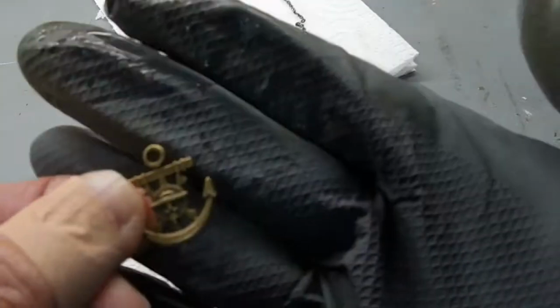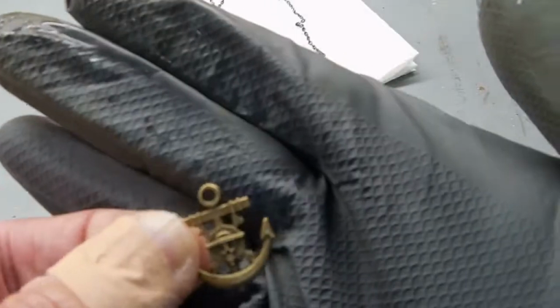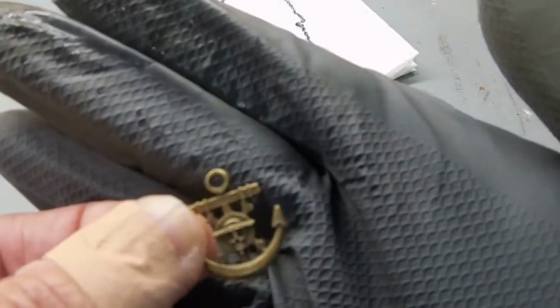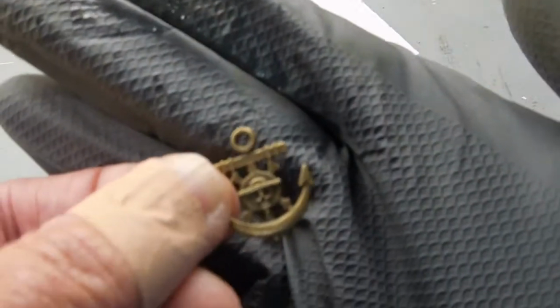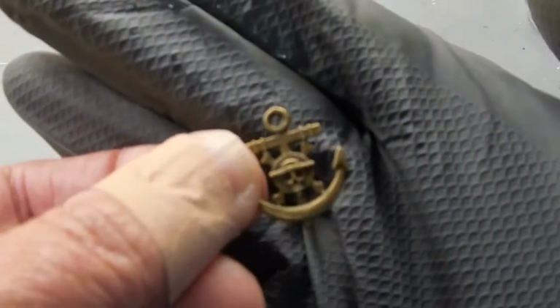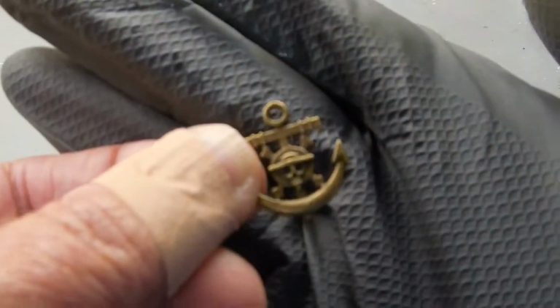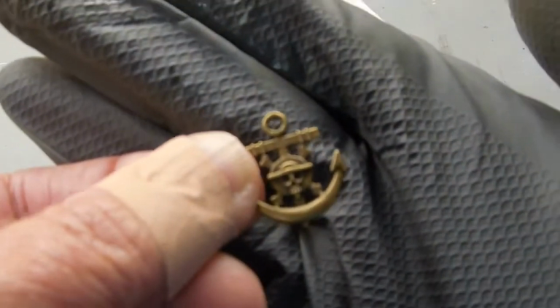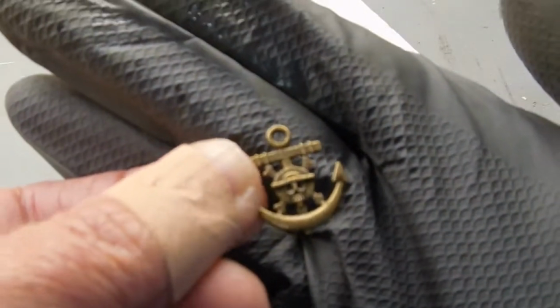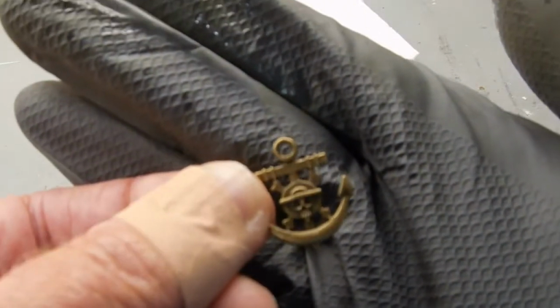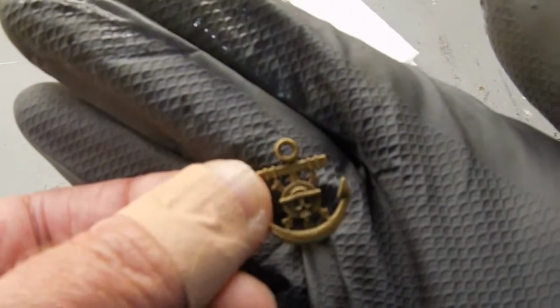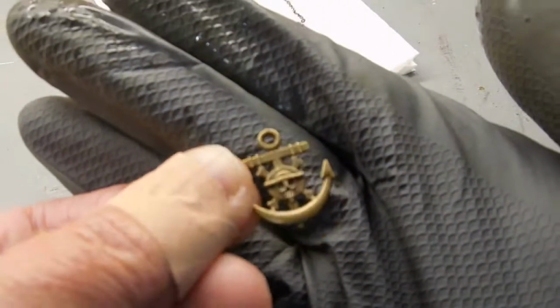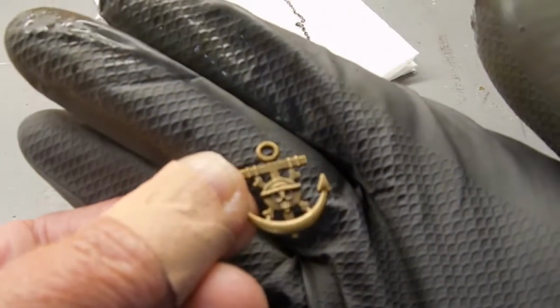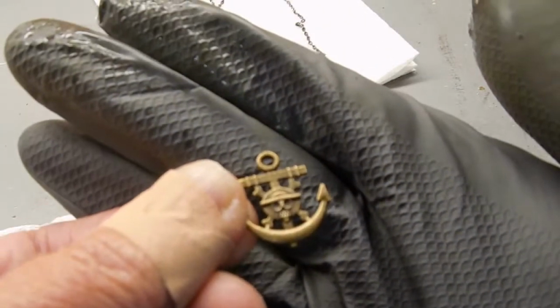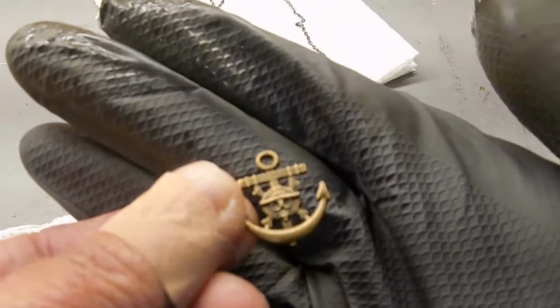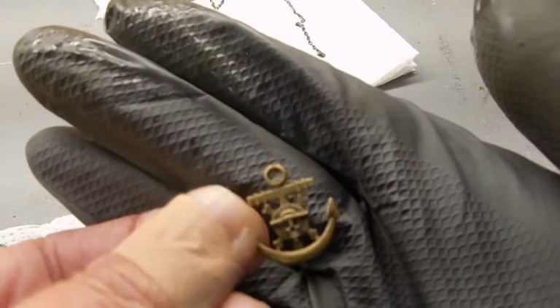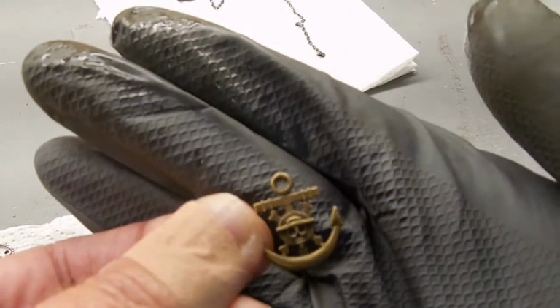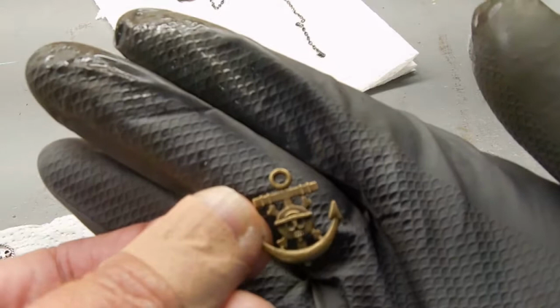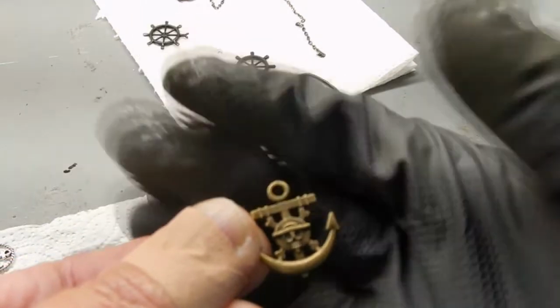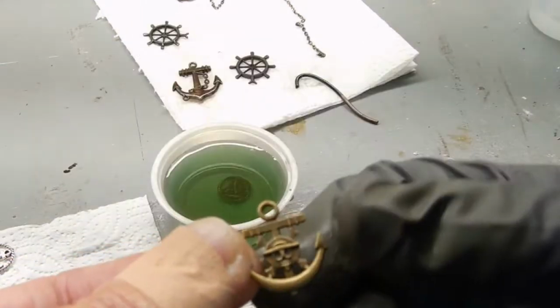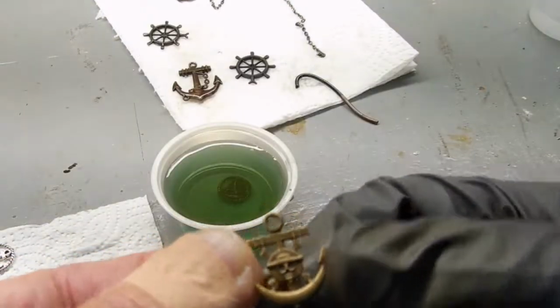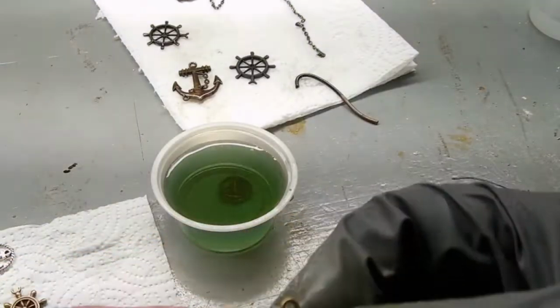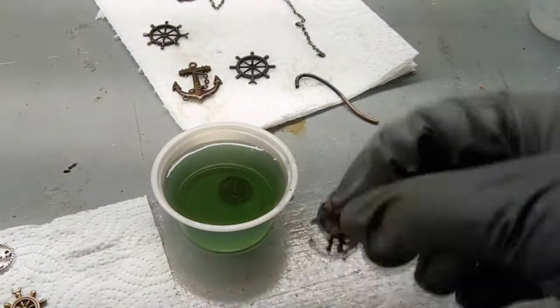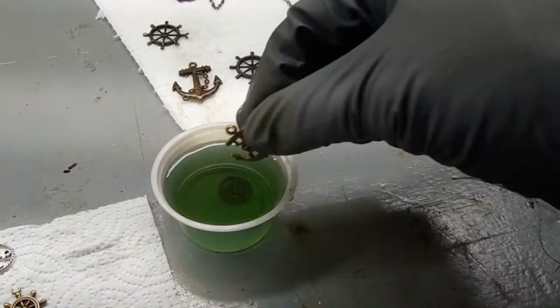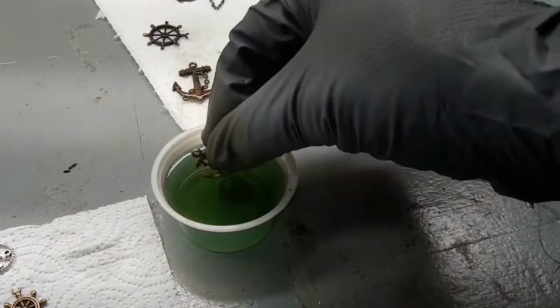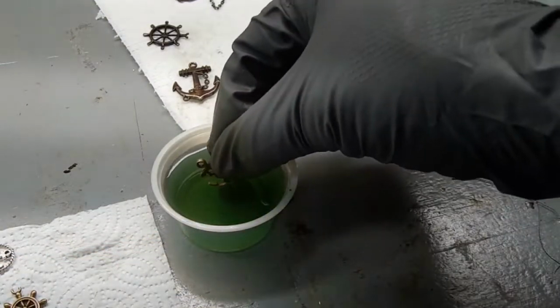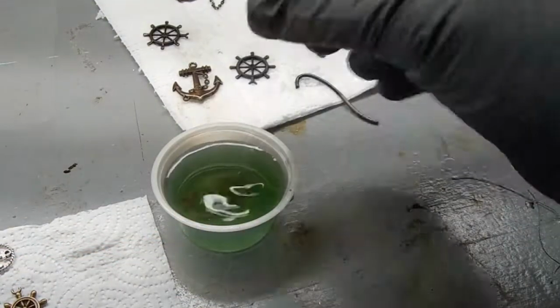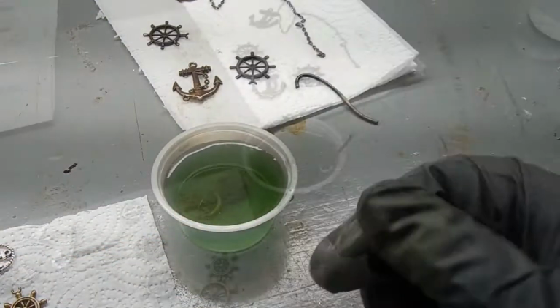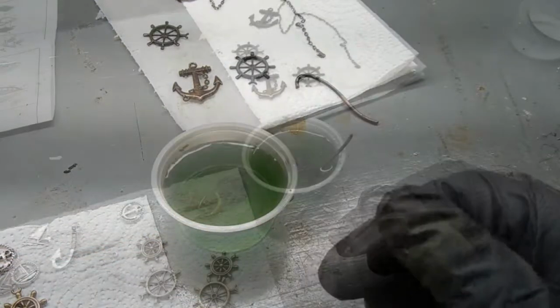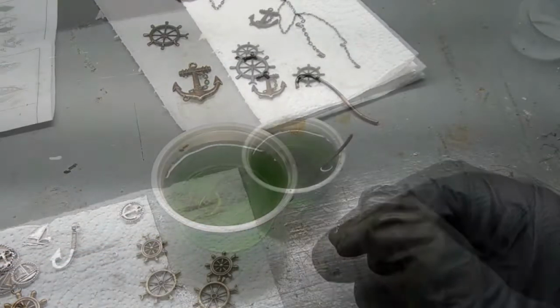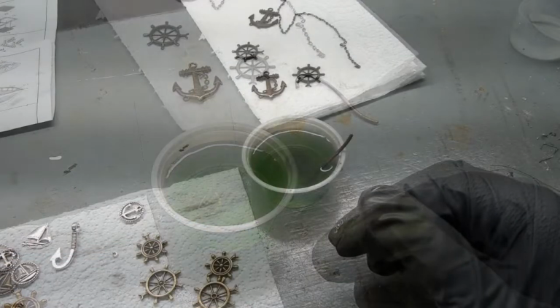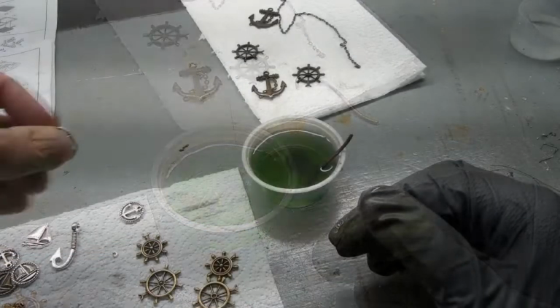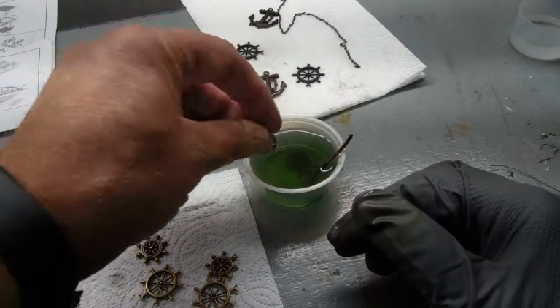Now on the brass — this one is kind of a one-of-a-kind. Let's see if I can get this to focus. We'll see how this ages. I don't want to do it too much. I'm going to go ahead and age all of these.